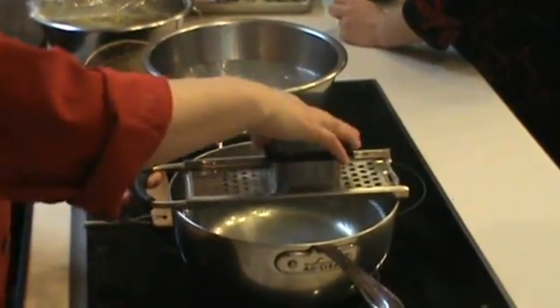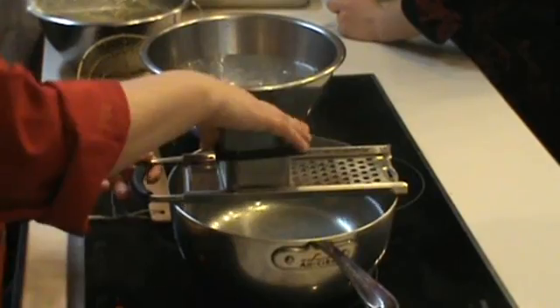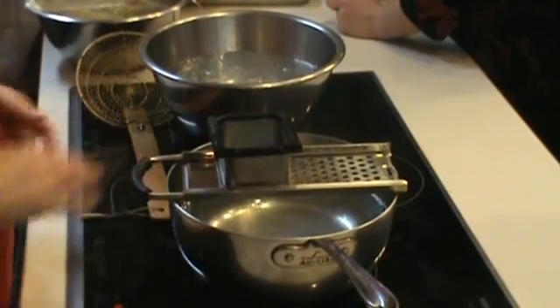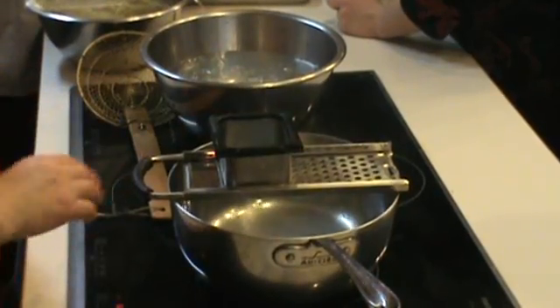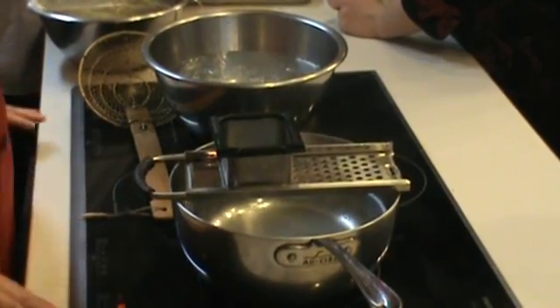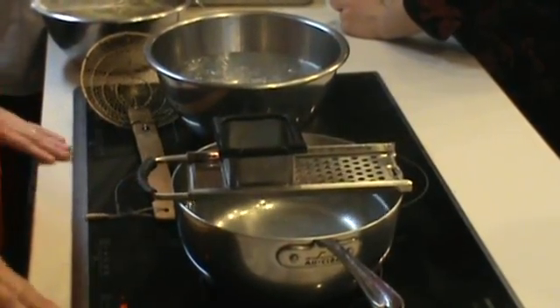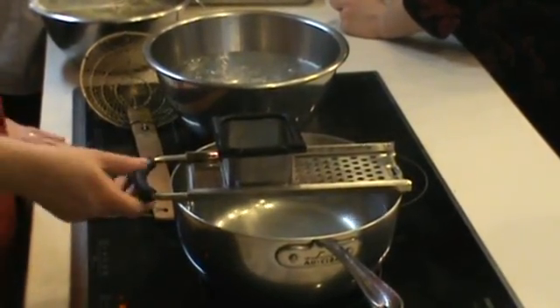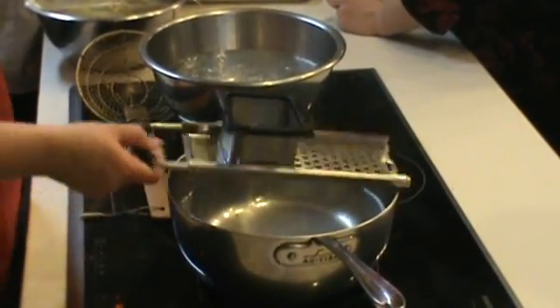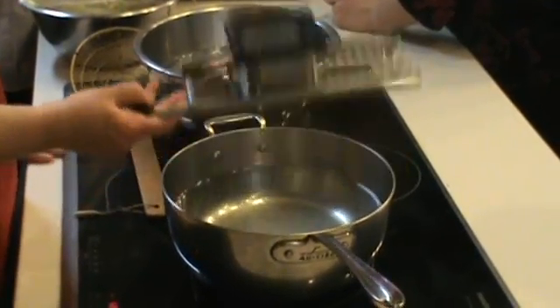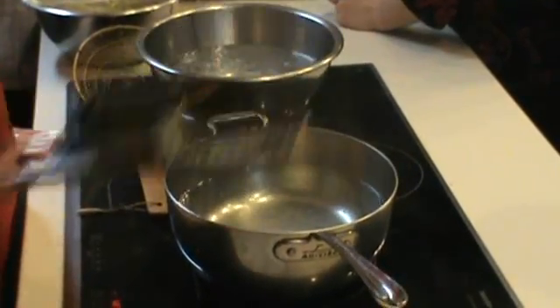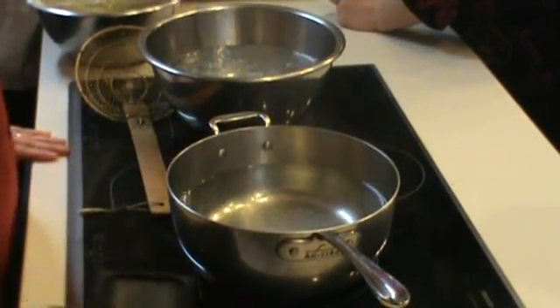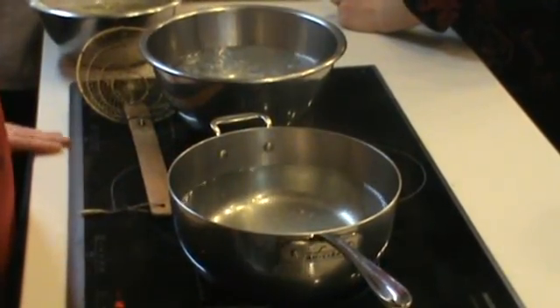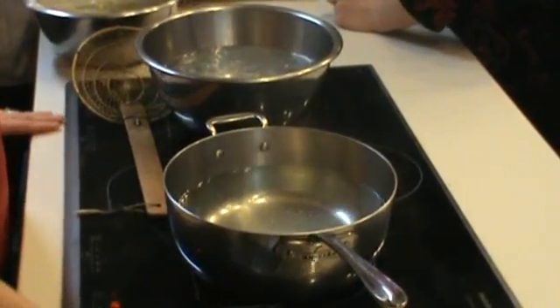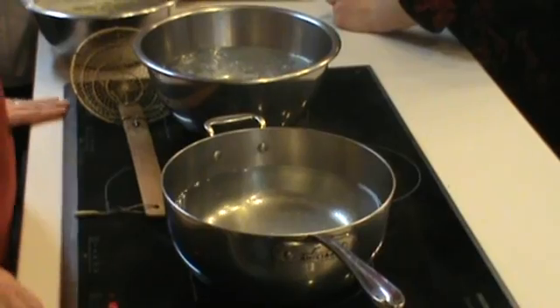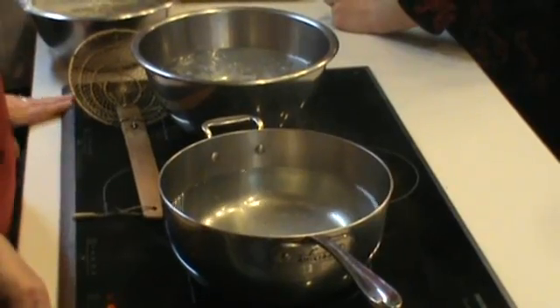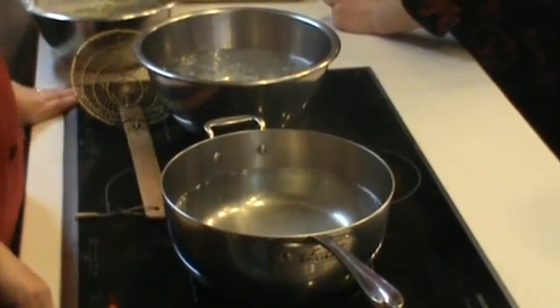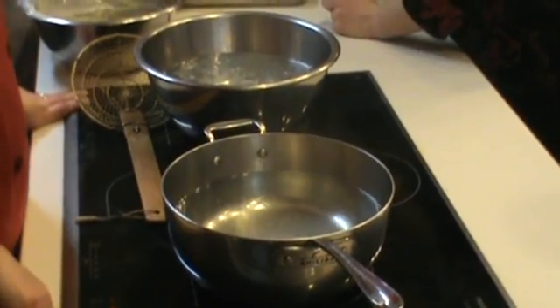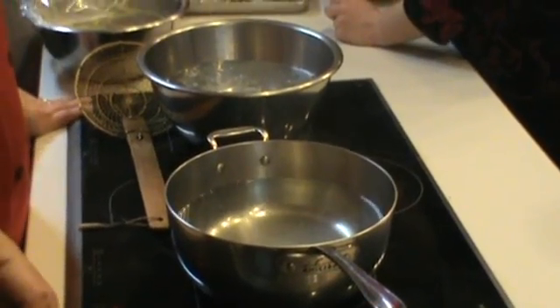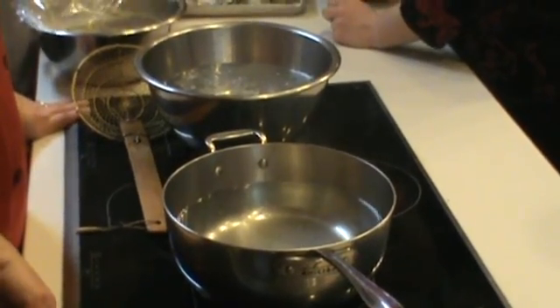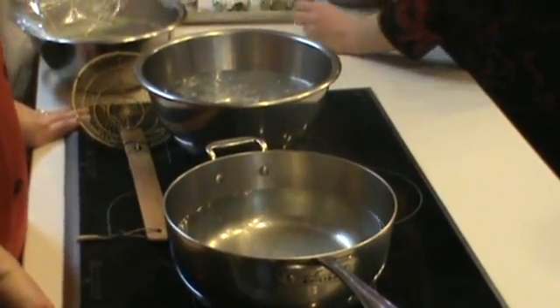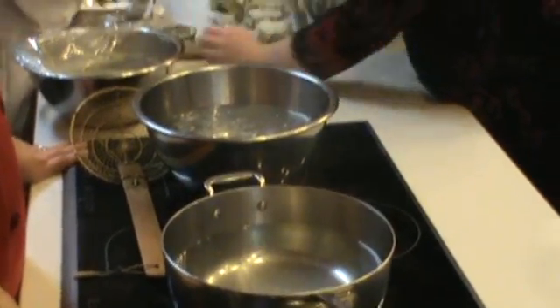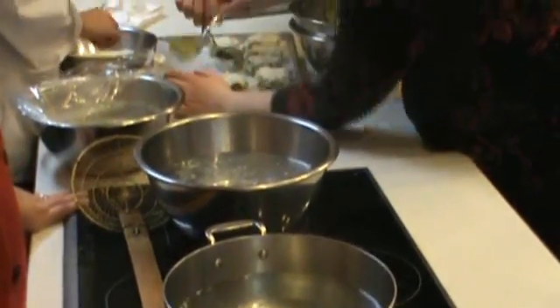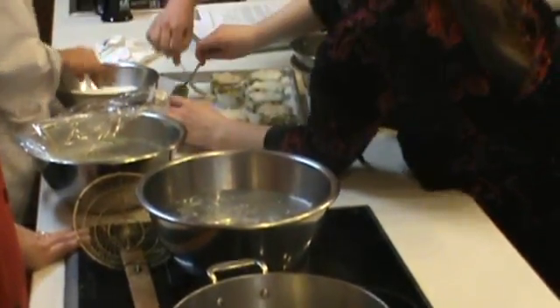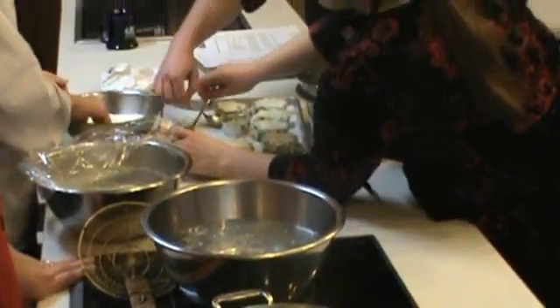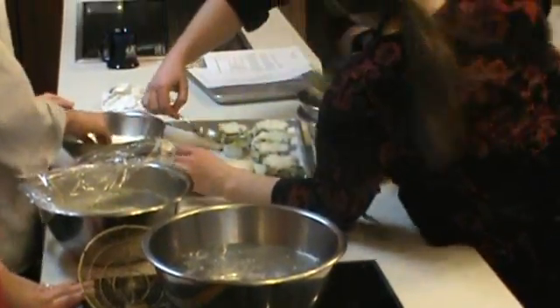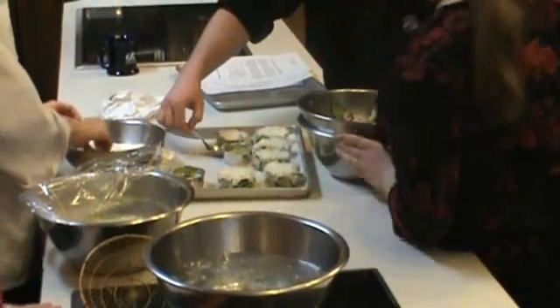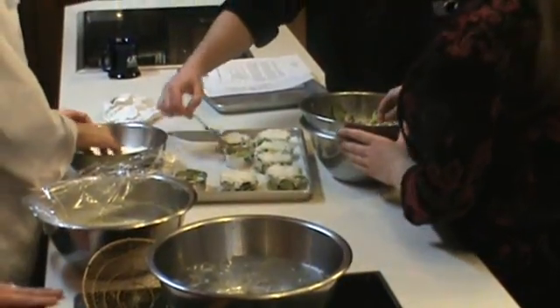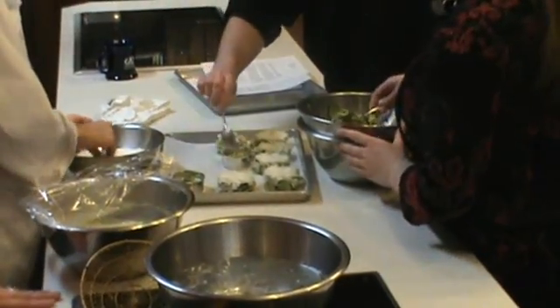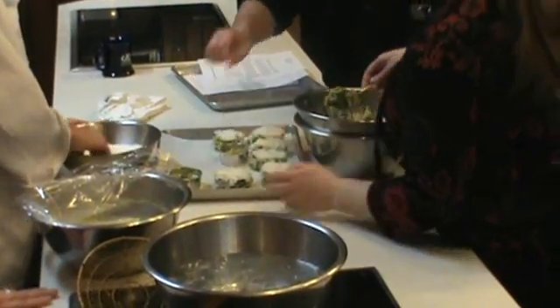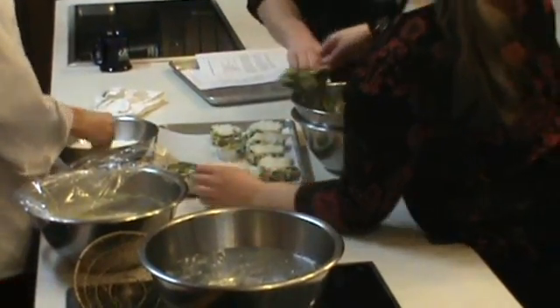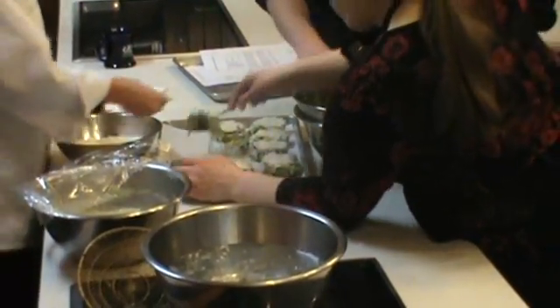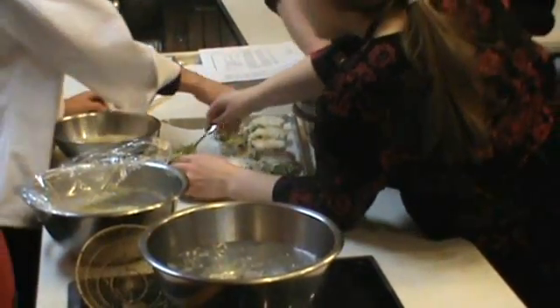Do you have to go kind of quickly? You have to go quickly, yes. So we'll take this off so it doesn't heat up too much. As soon as it's rising — yeah, this is like waiting for the water to boil. A watched pot and it boils. It does eventually. Keep watching.